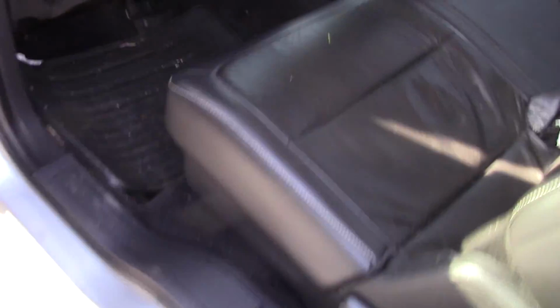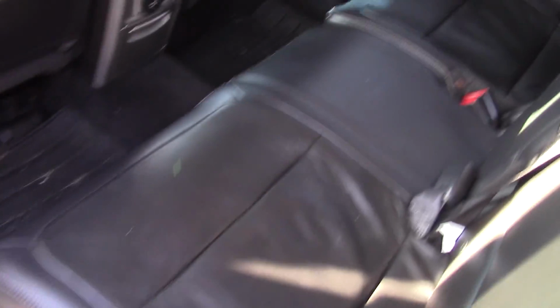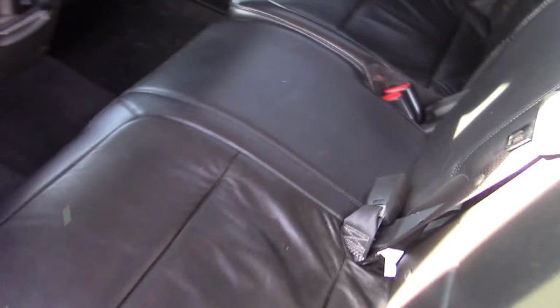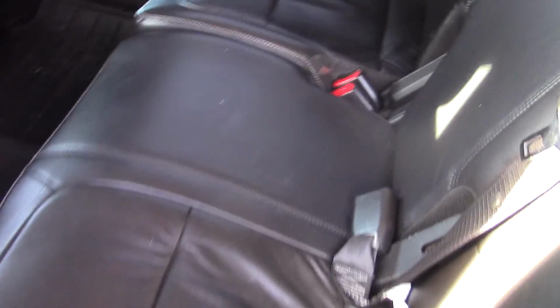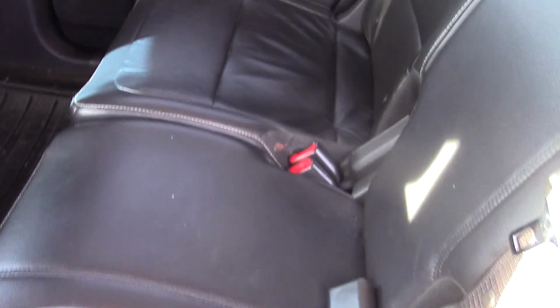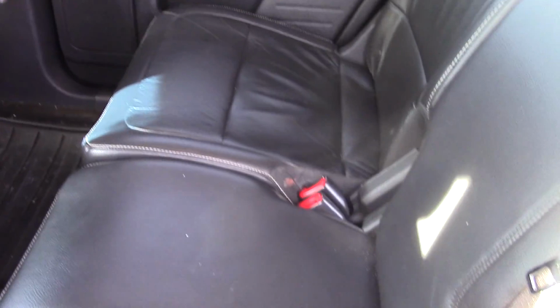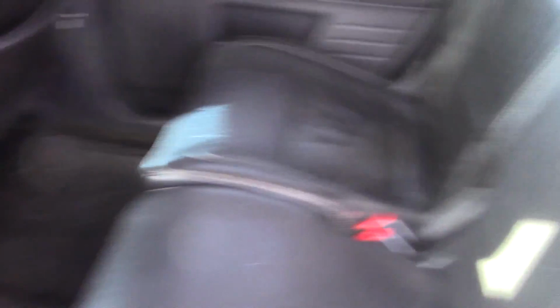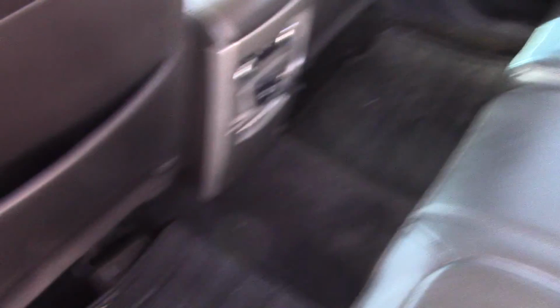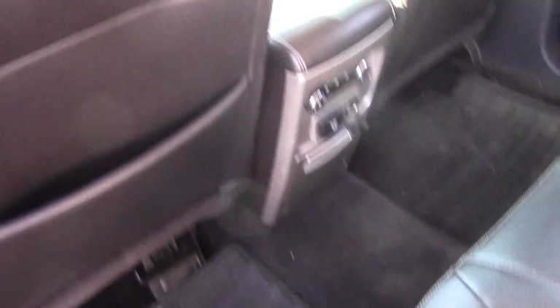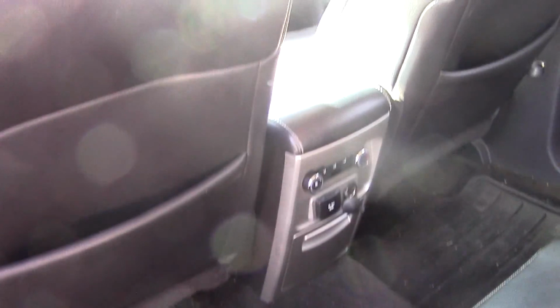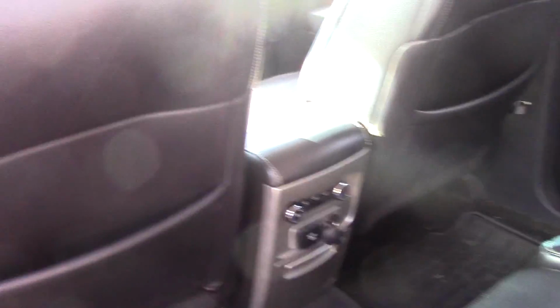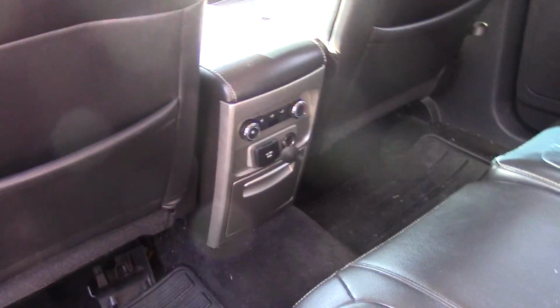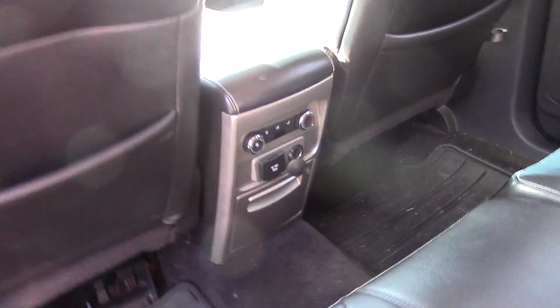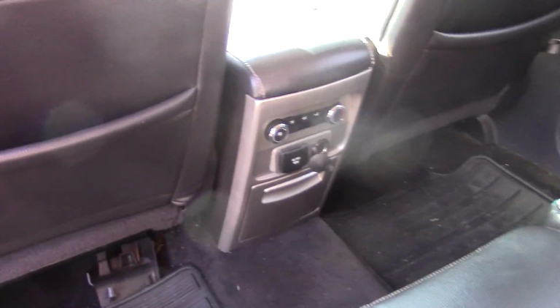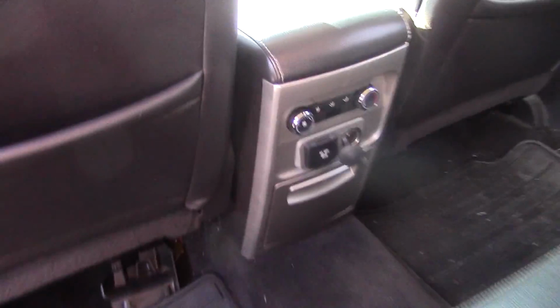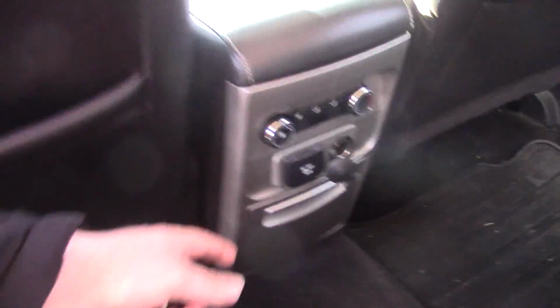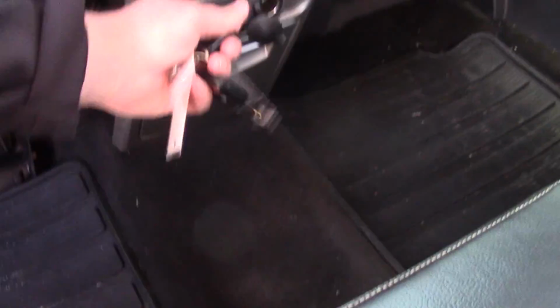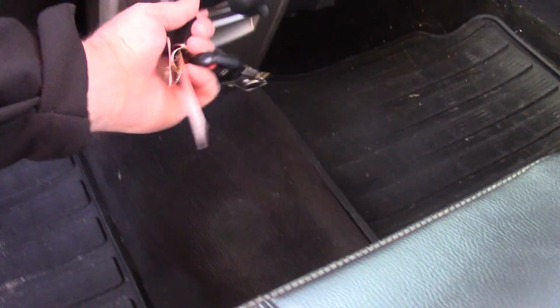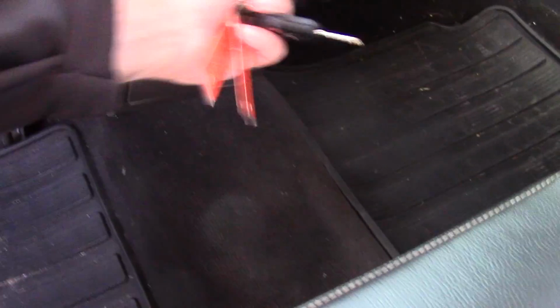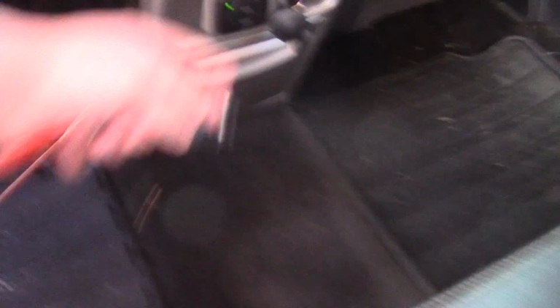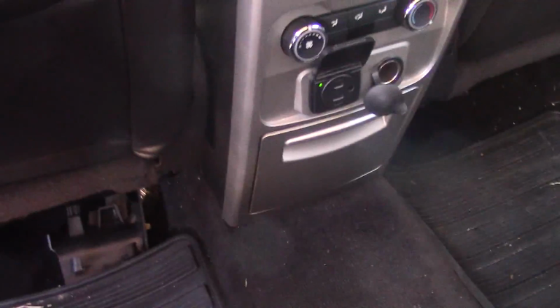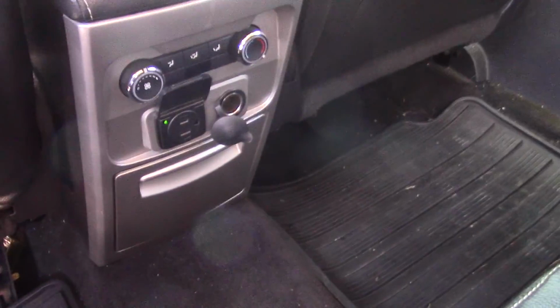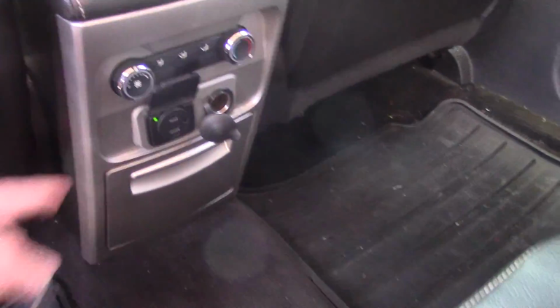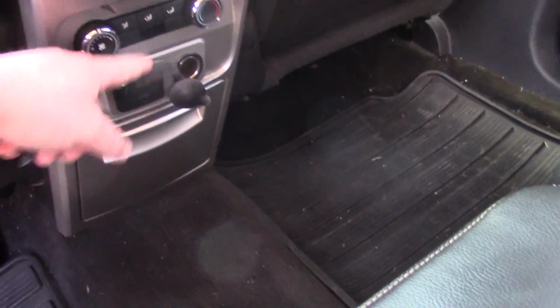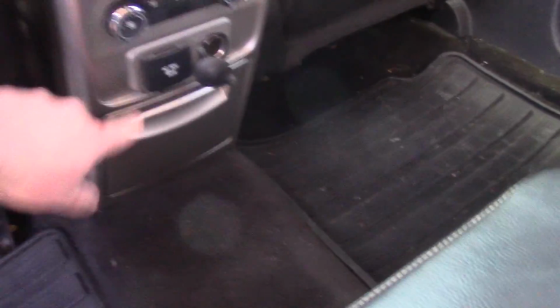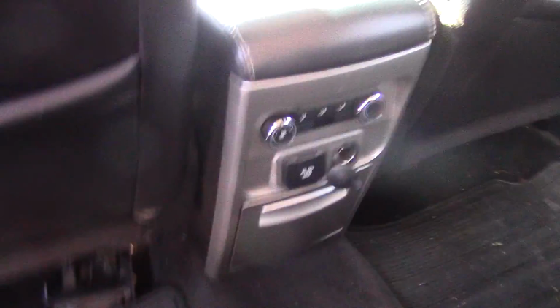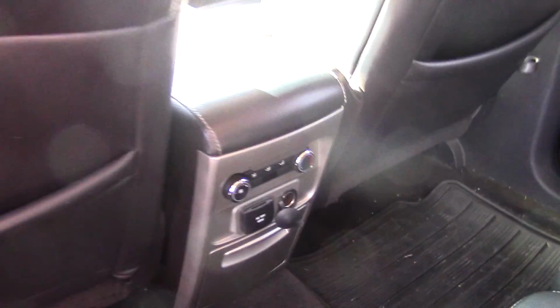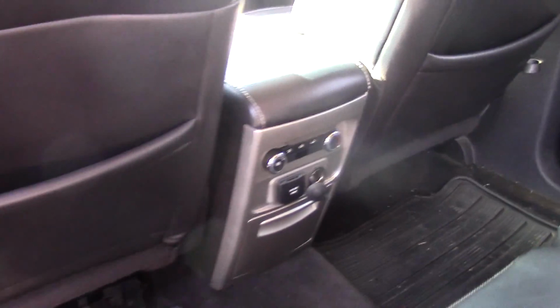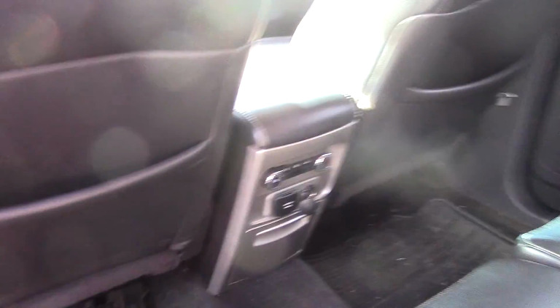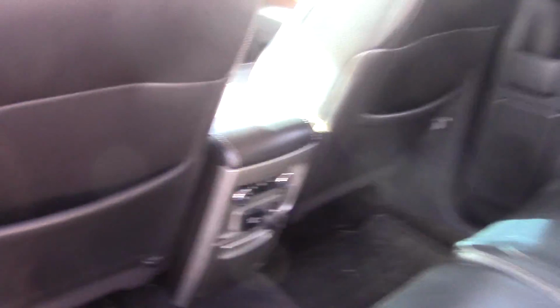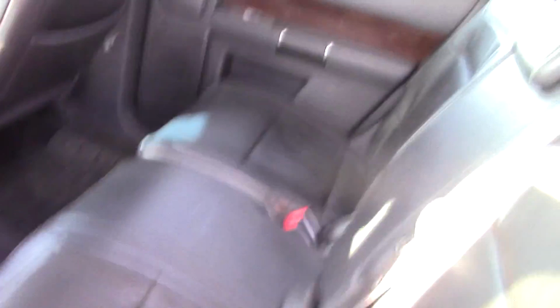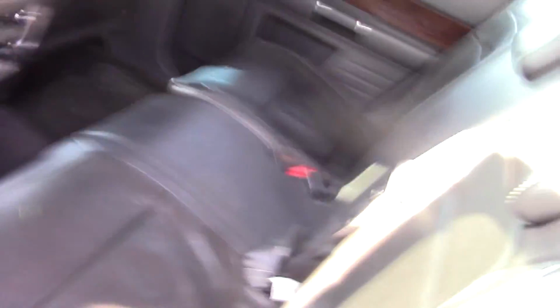Rear seat in good shape — well, middle seat I guess. Has a regular 110 house volt plug in back here, and the car outlet. Heat and air conditioning controls for the back.